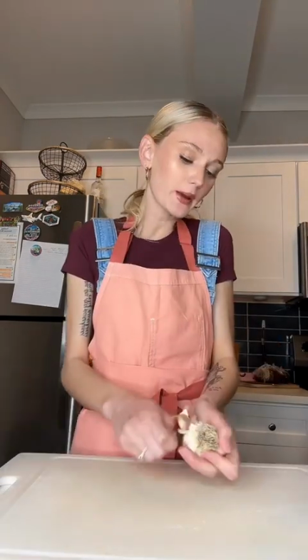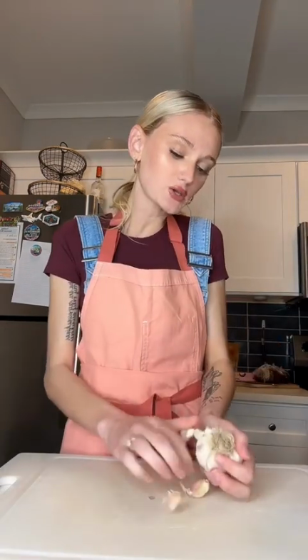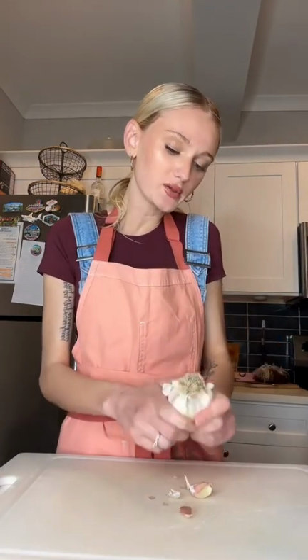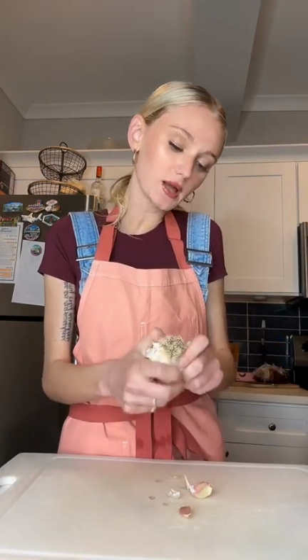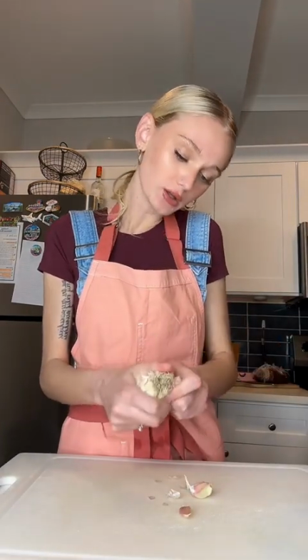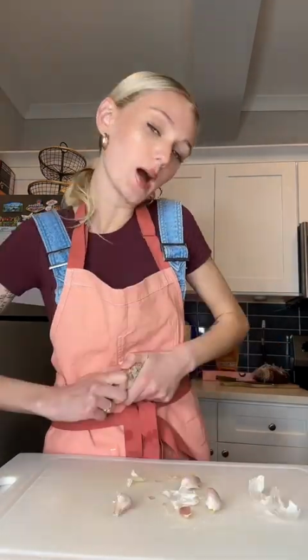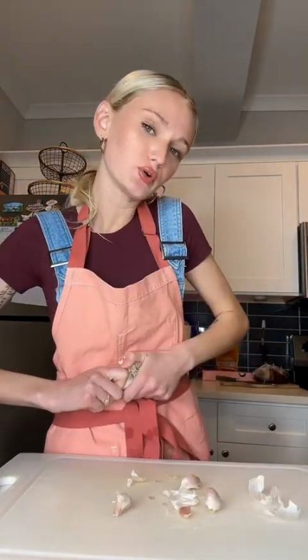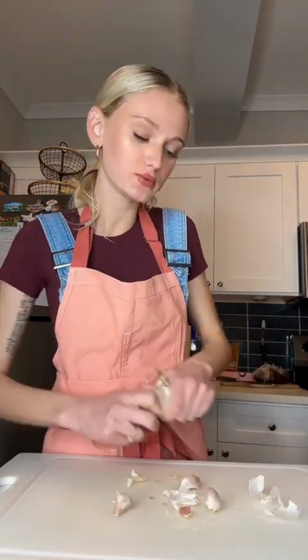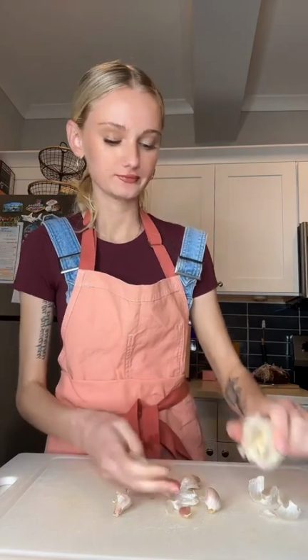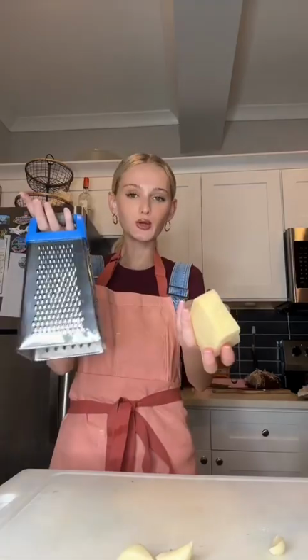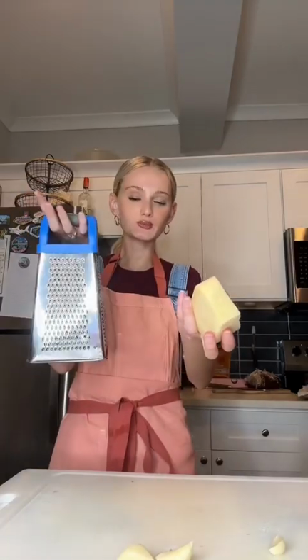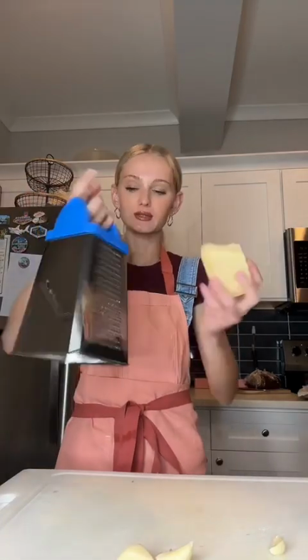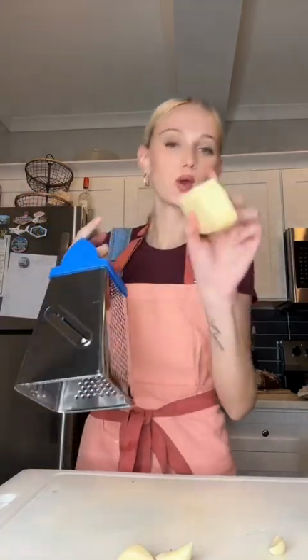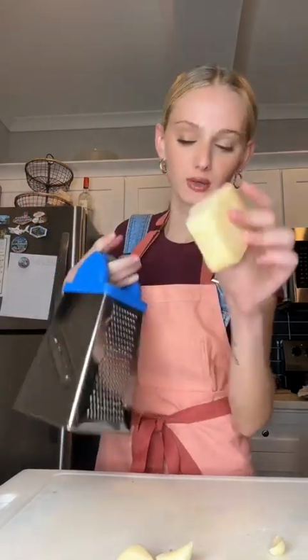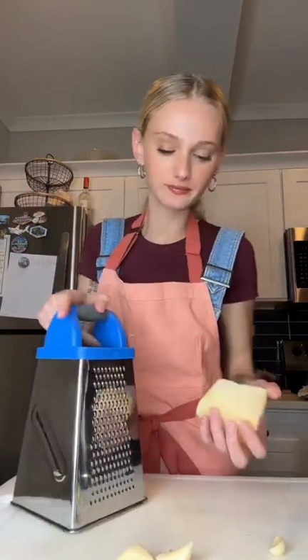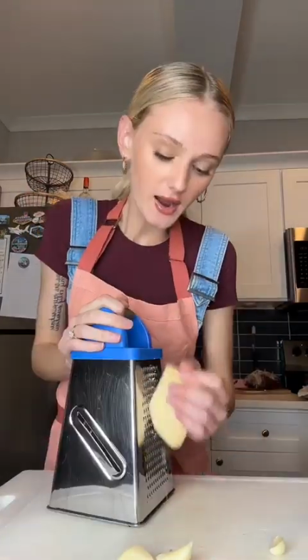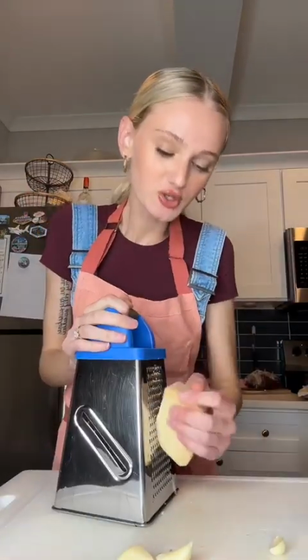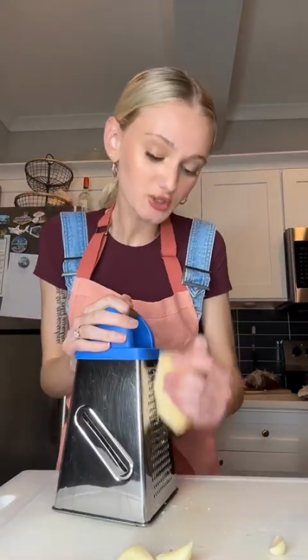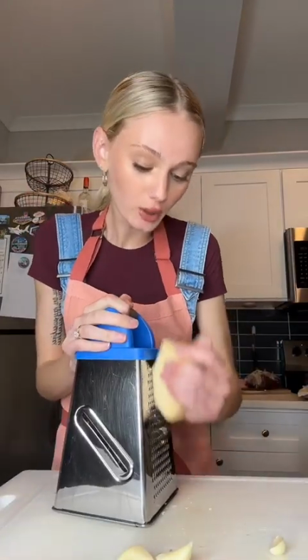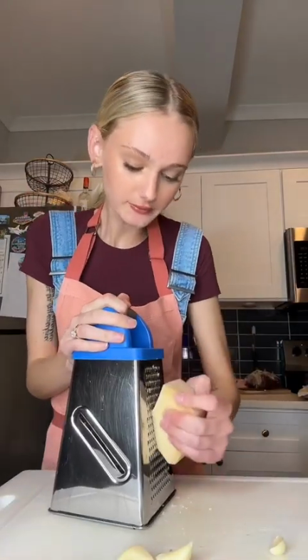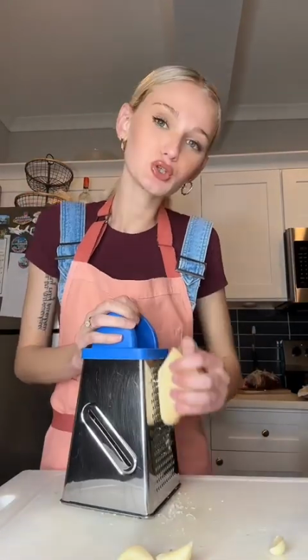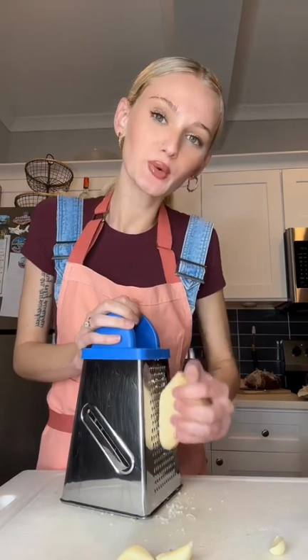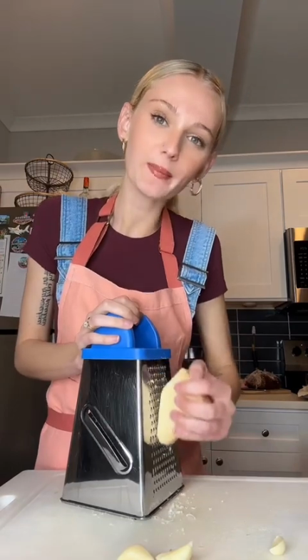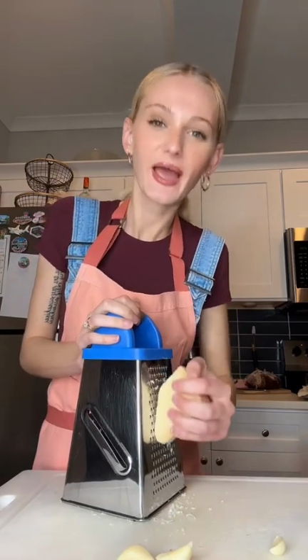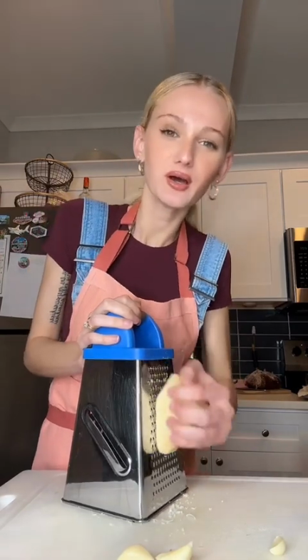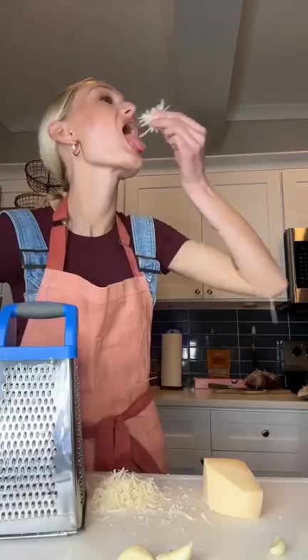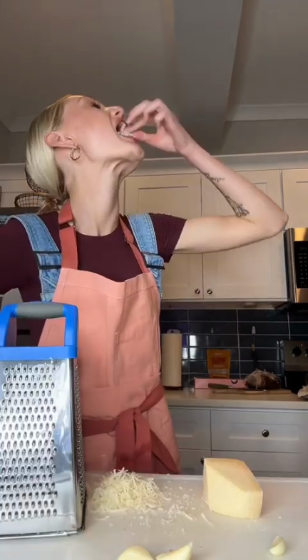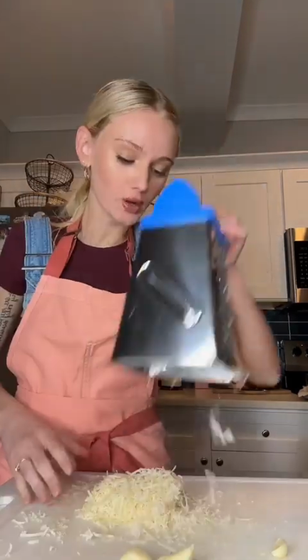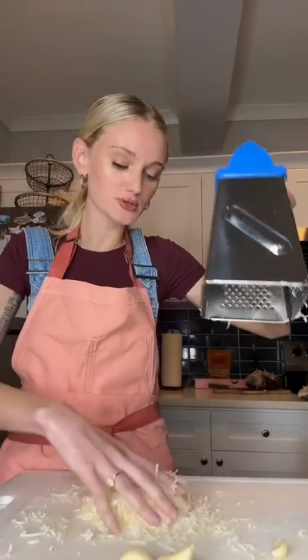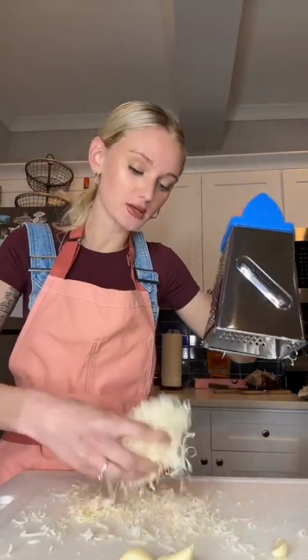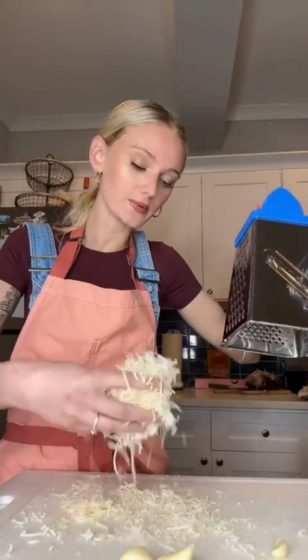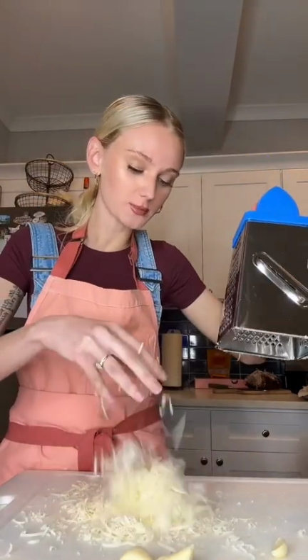For my pesto, I'm using a lot of garlic — I'm going to do four cloves. Now we're going to grate some Parmesan cheese. I like cheese as much as I like garlic, so I'm going to do a lot, maybe like a half a cup. Parmesan's done — I'm going to do this much. Nuts are roasted.